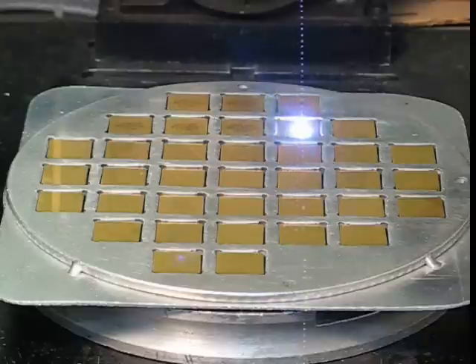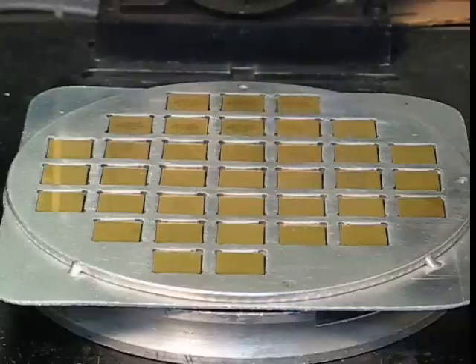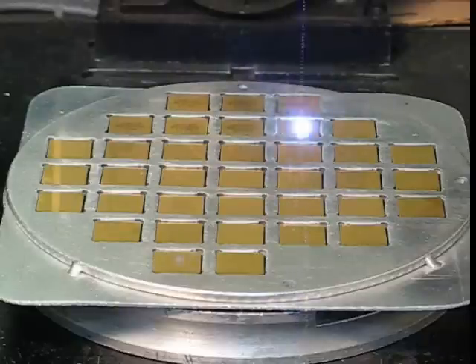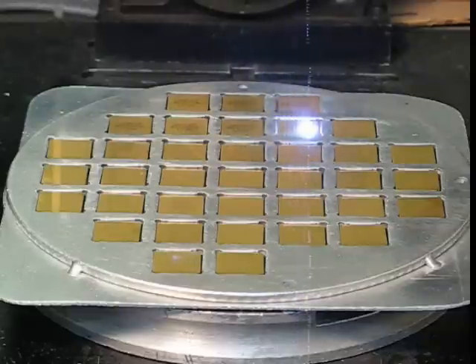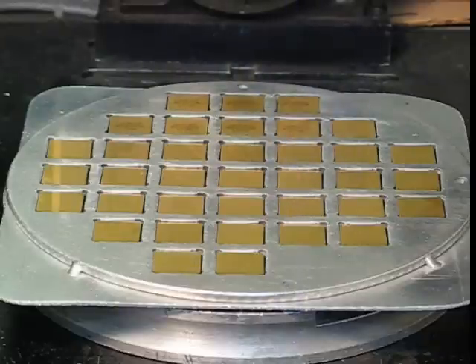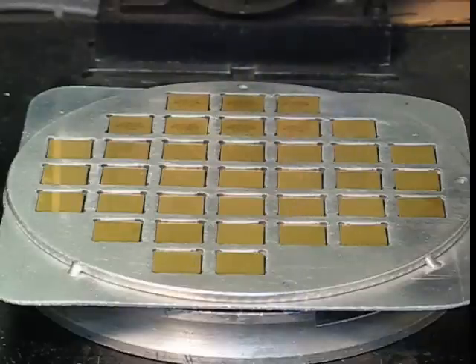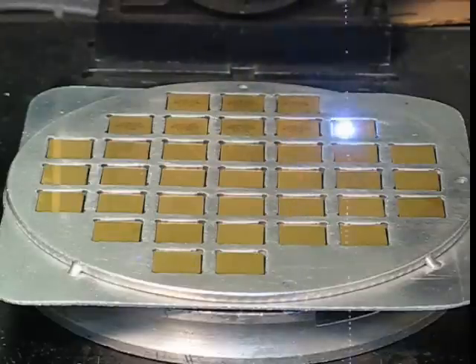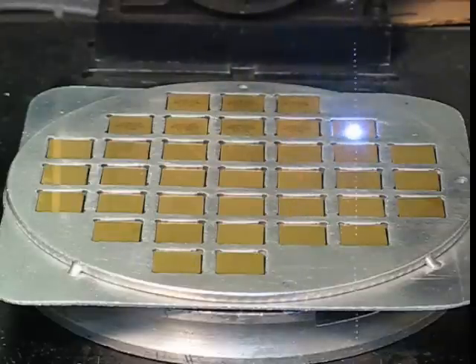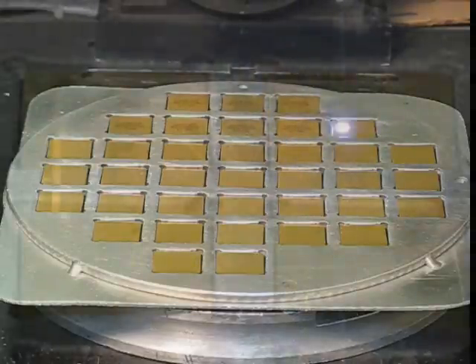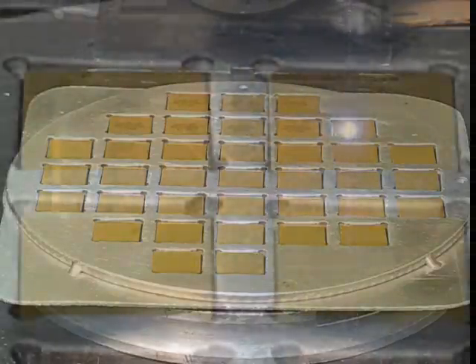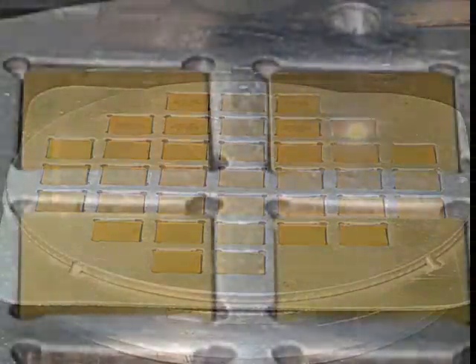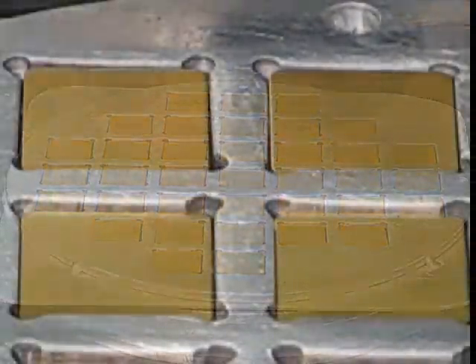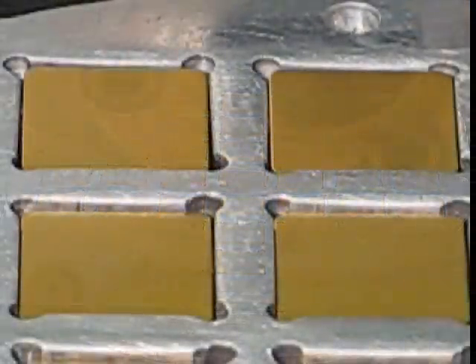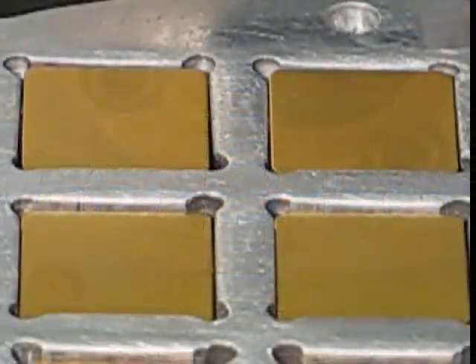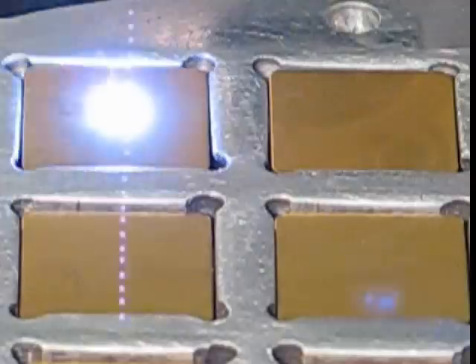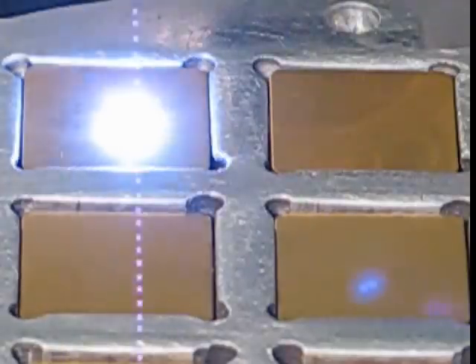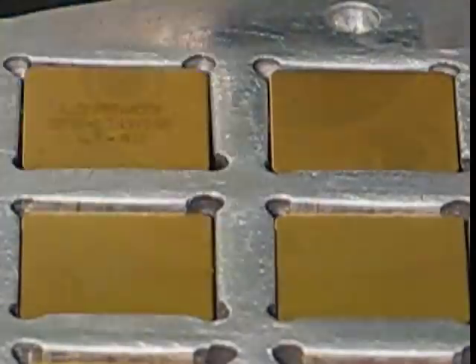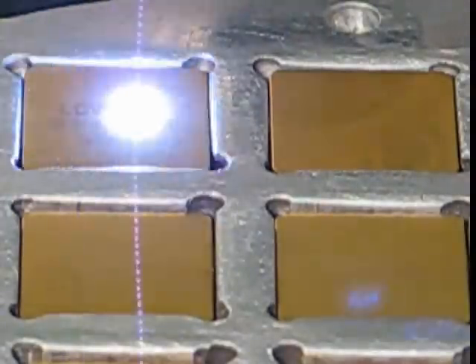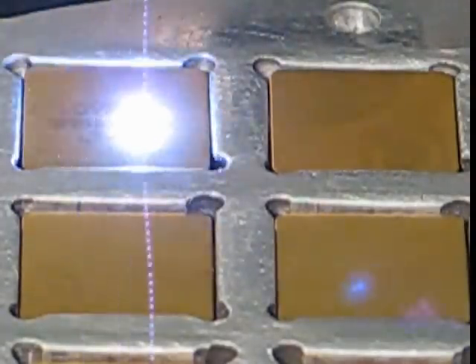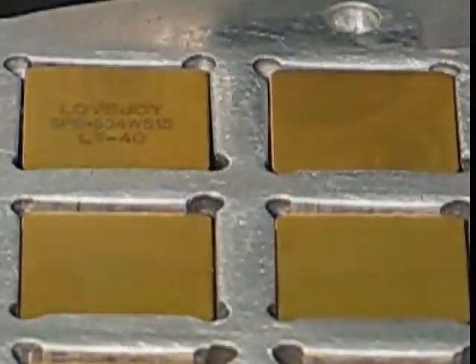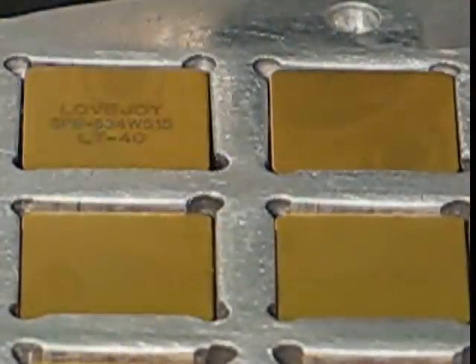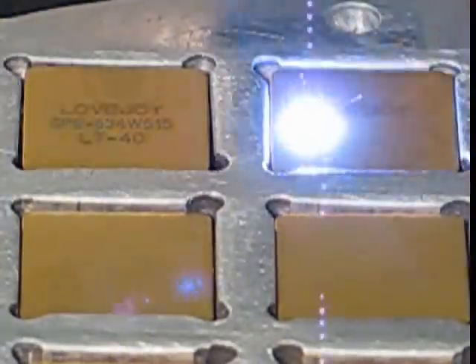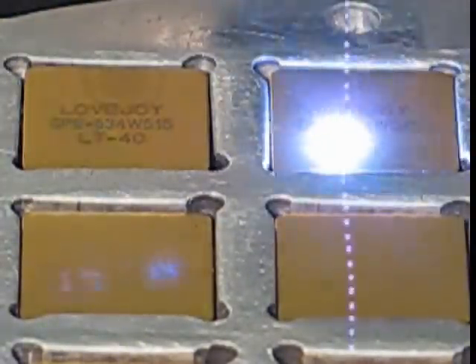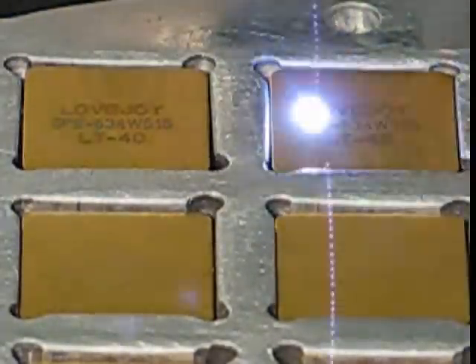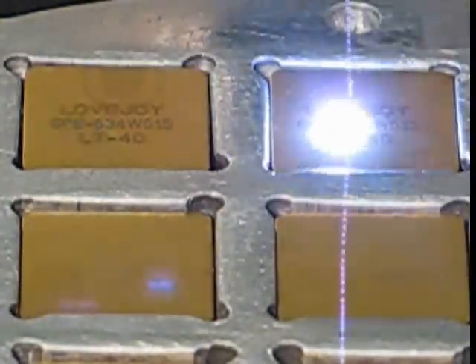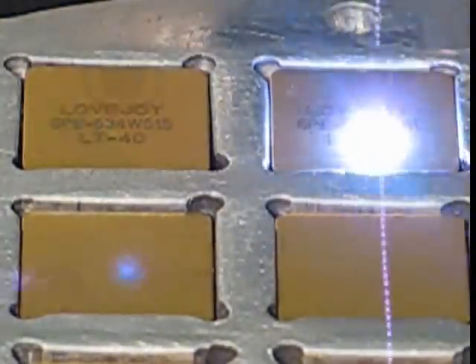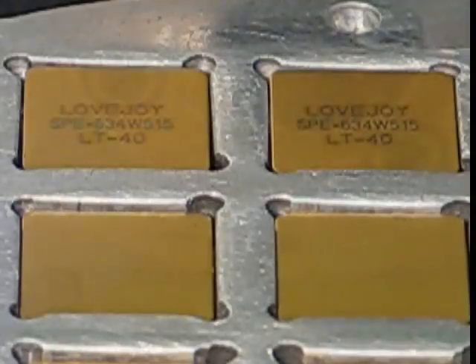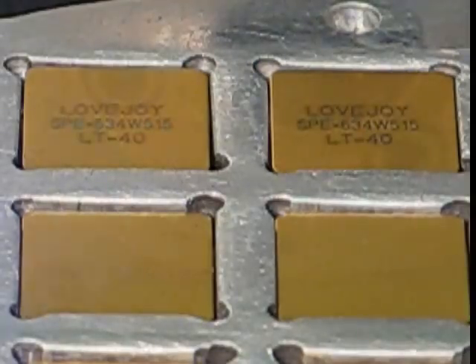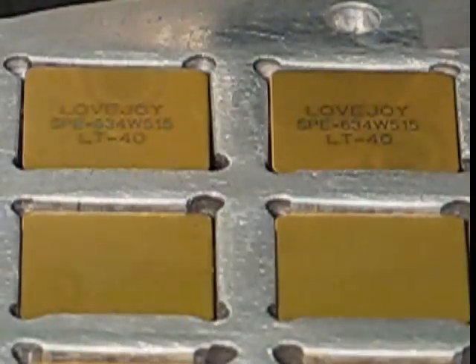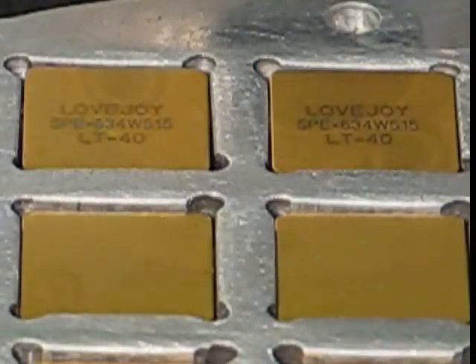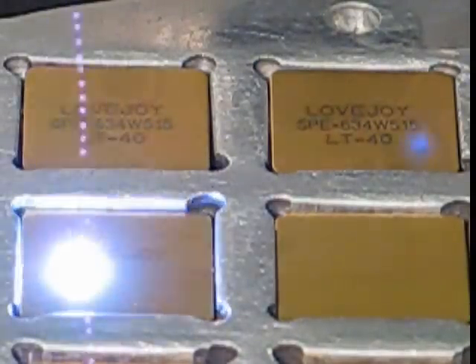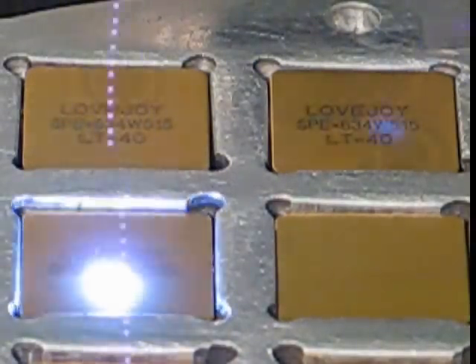If you are looking for a facility to grind carbide, CBN, or silicon nitride inserts, please consider Lovejoy Tool Company.